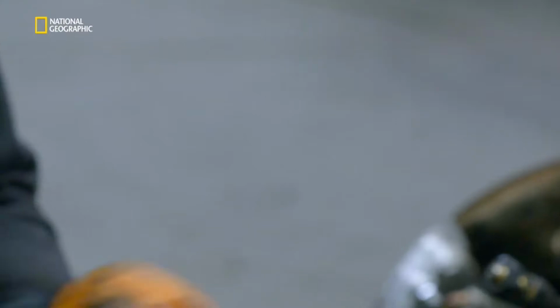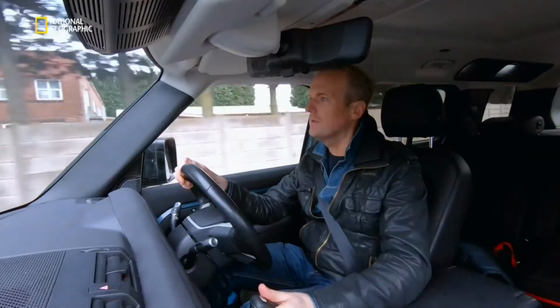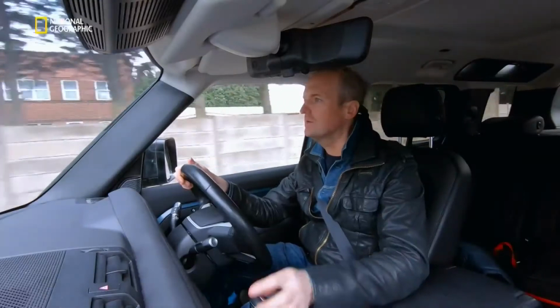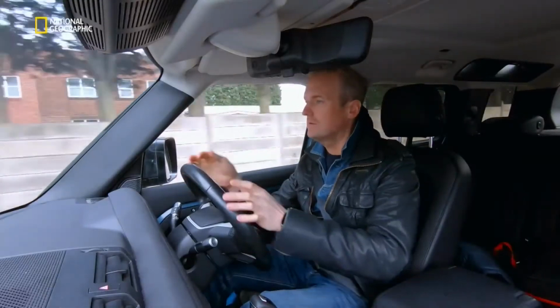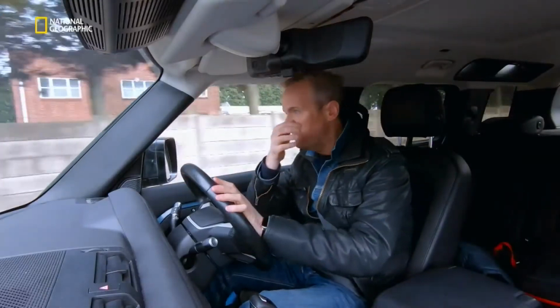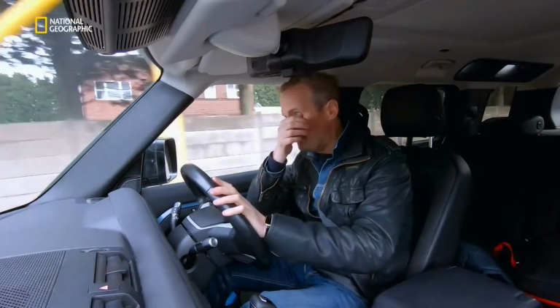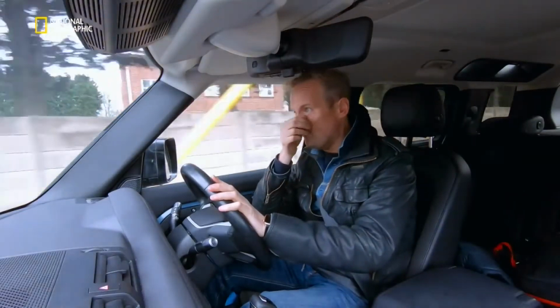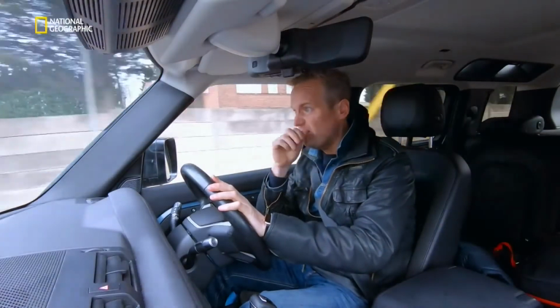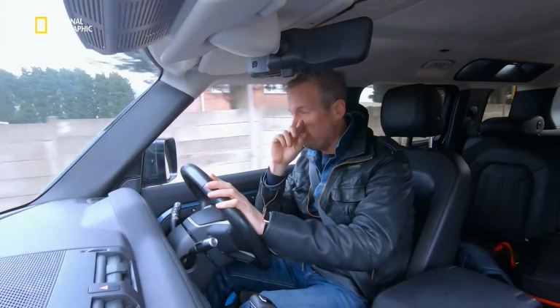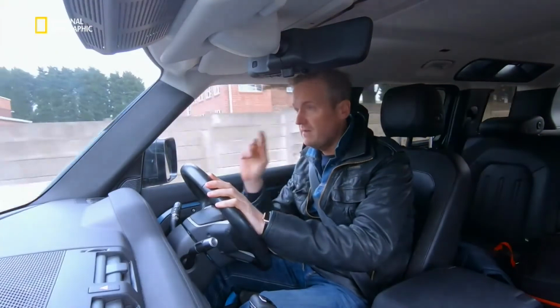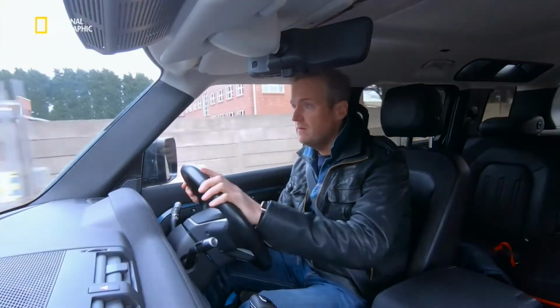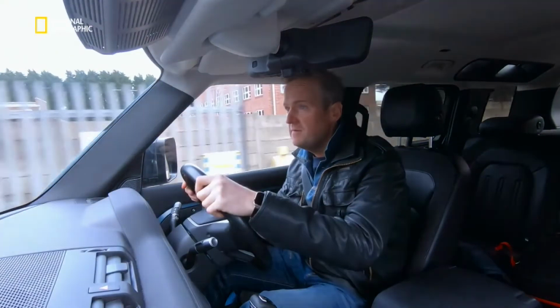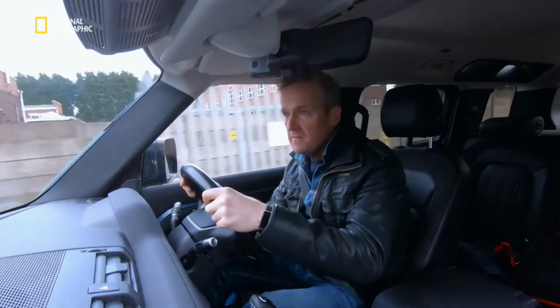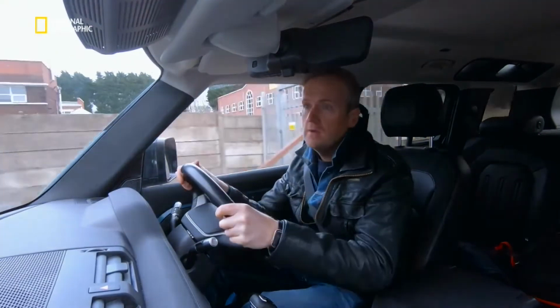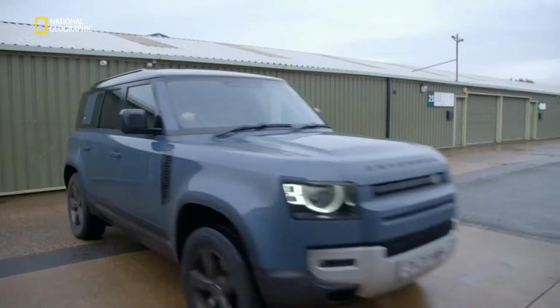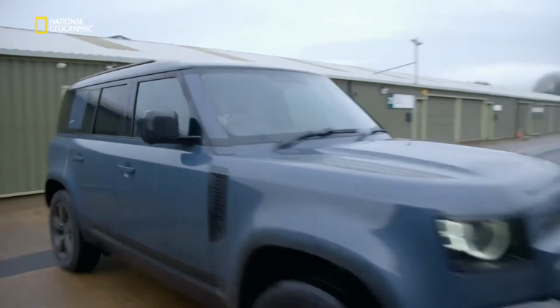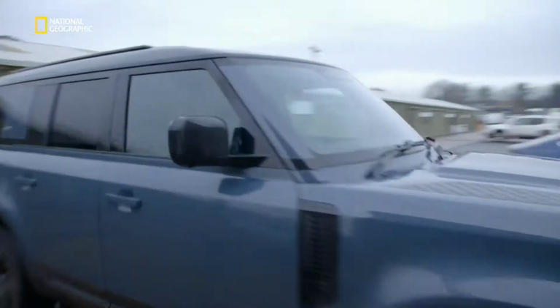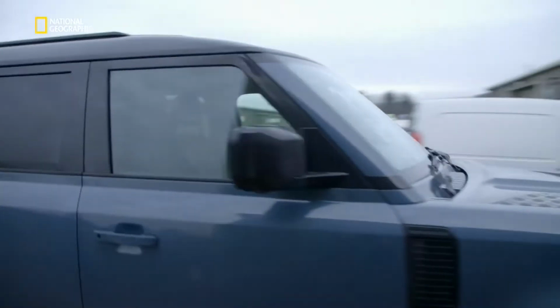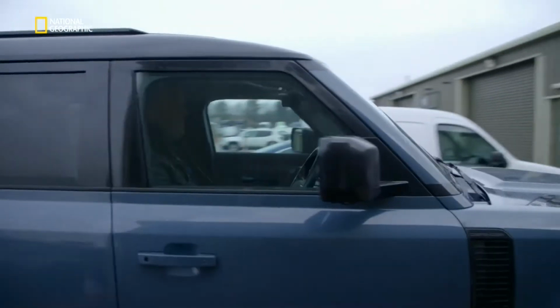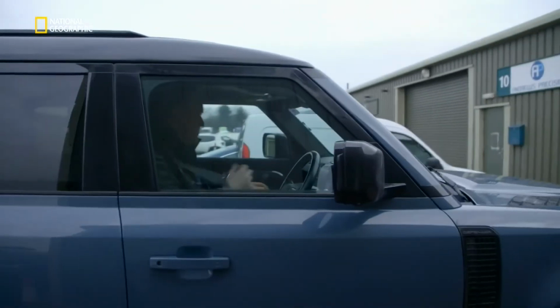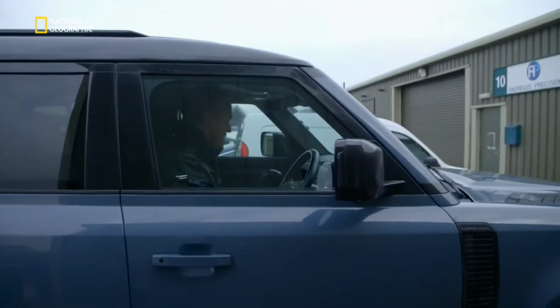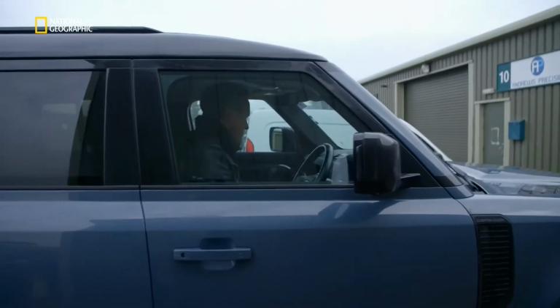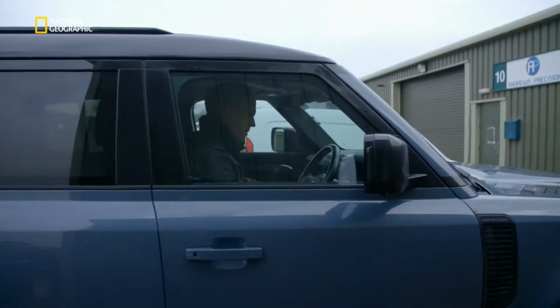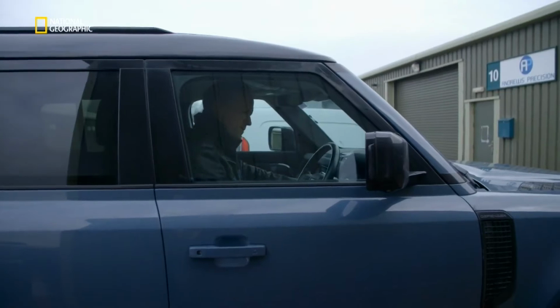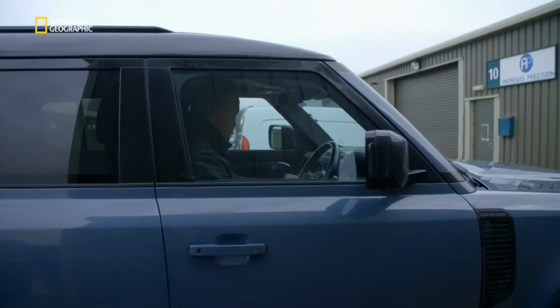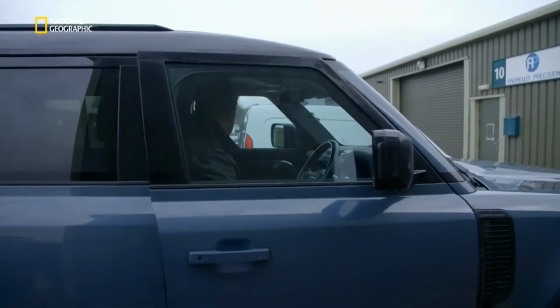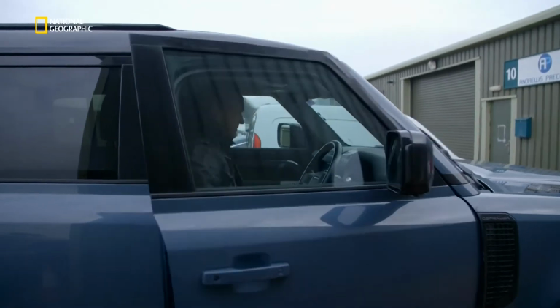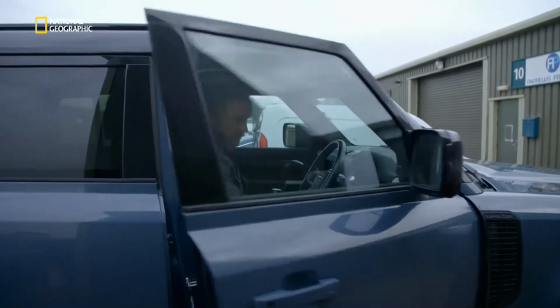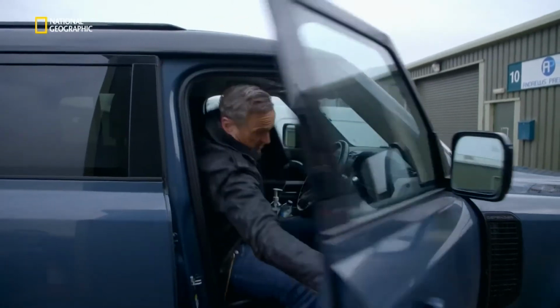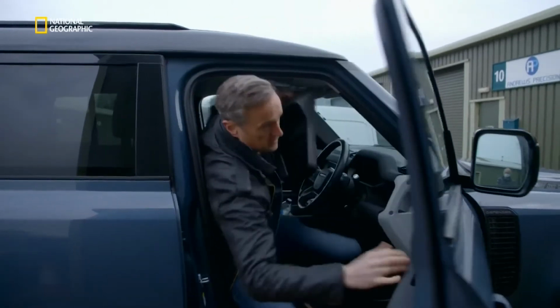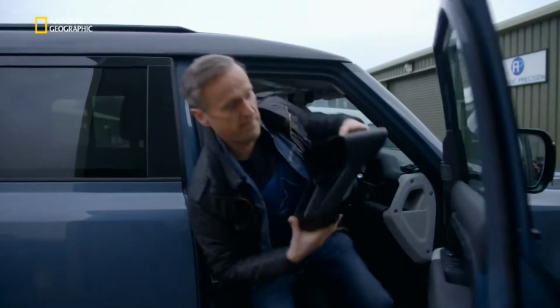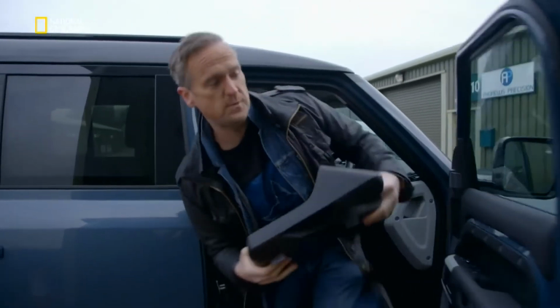For the time being, he's preoccupied with the missing centre console. His quest to buy one has proved fruitless. However, he has managed to borrow one.